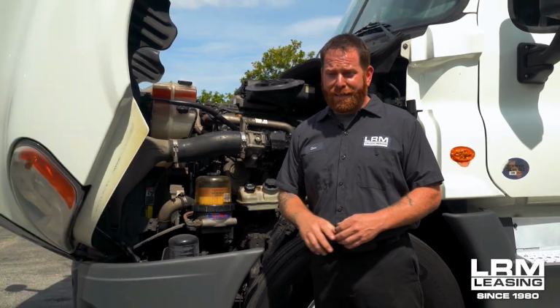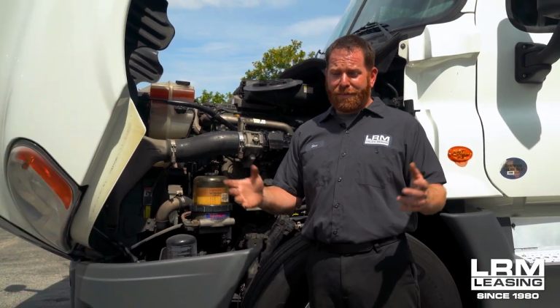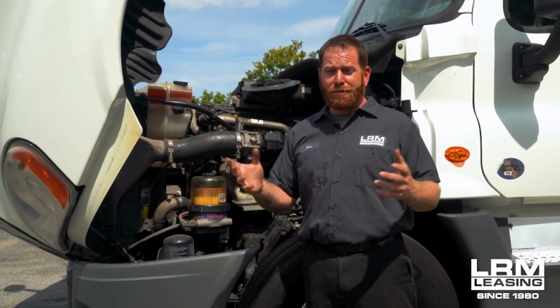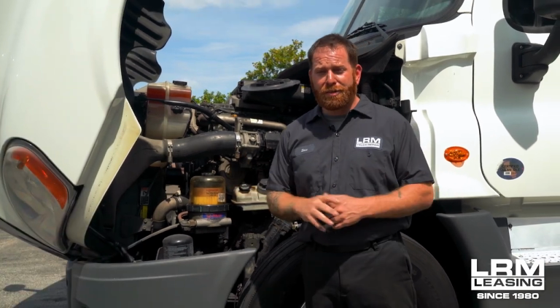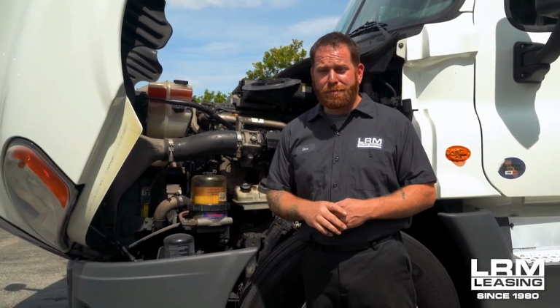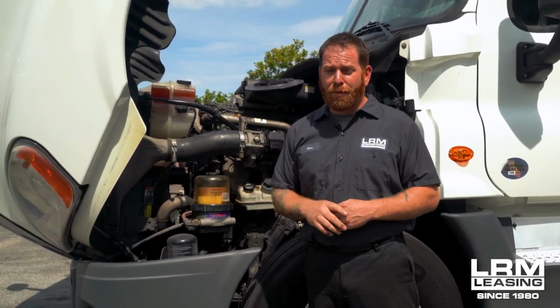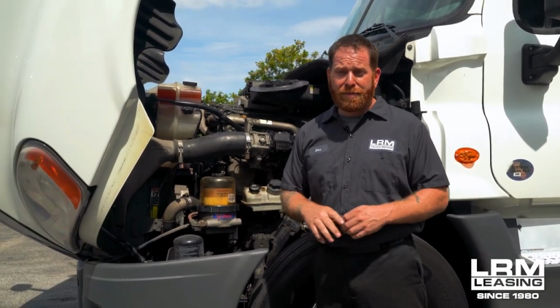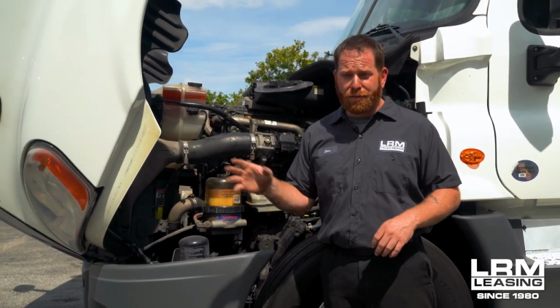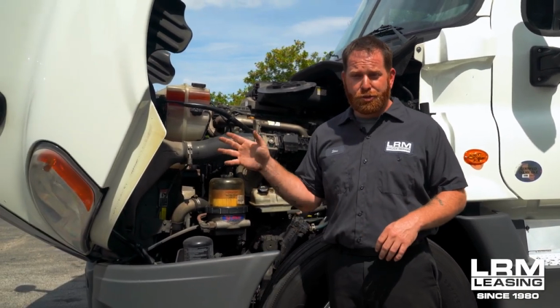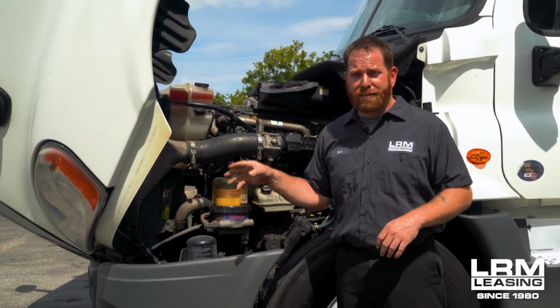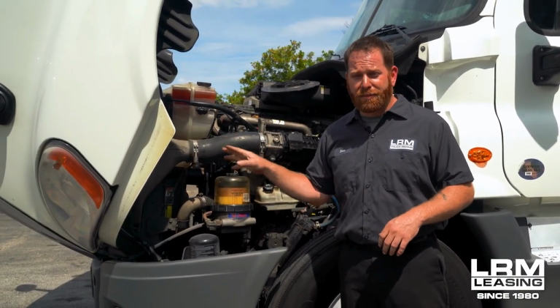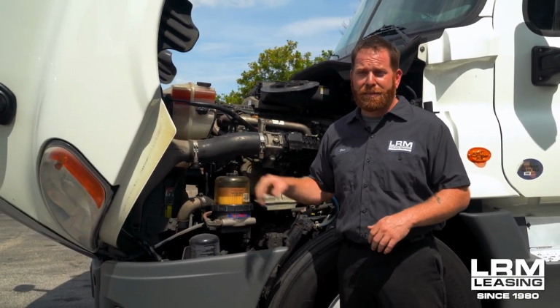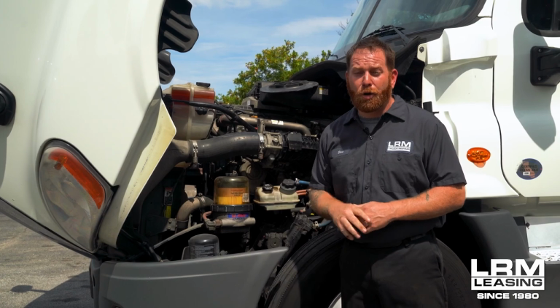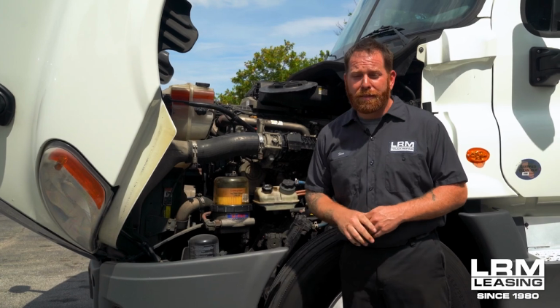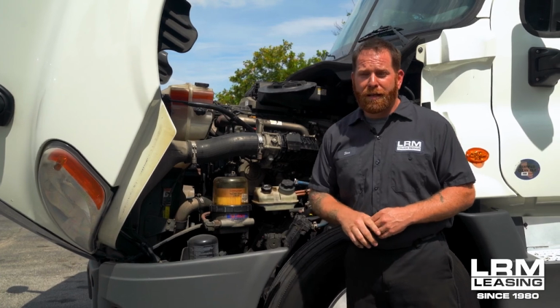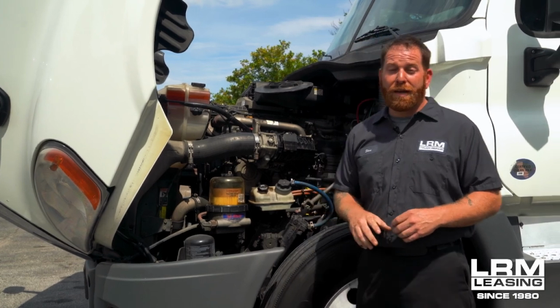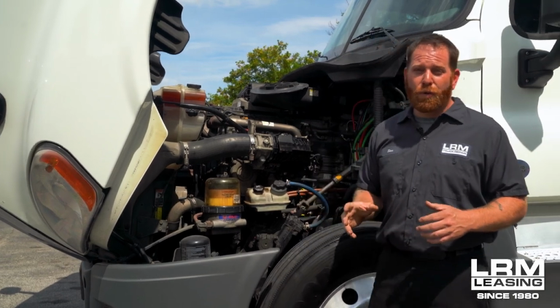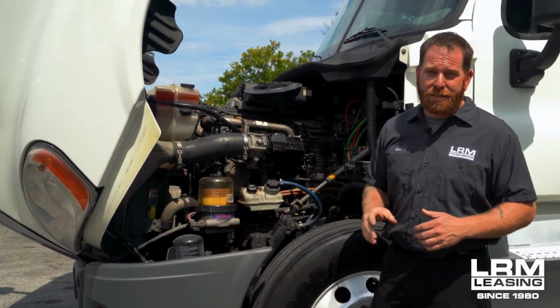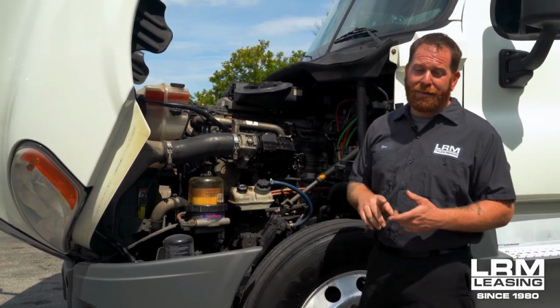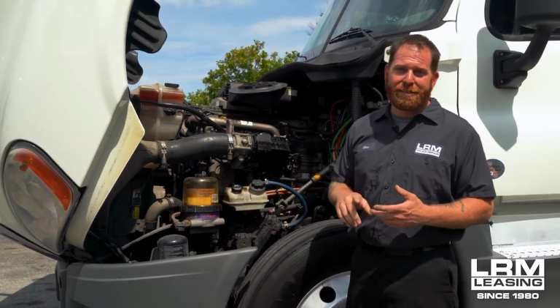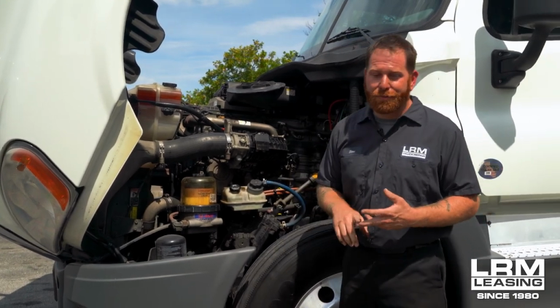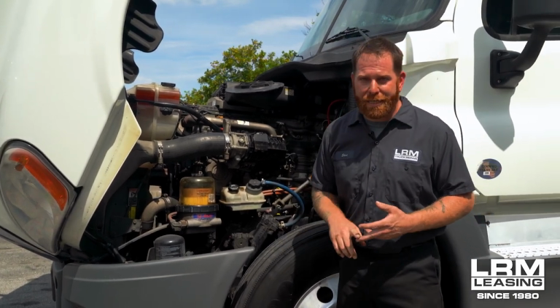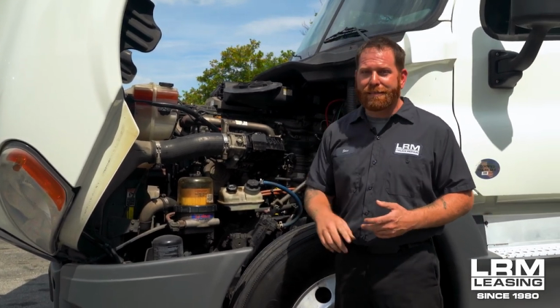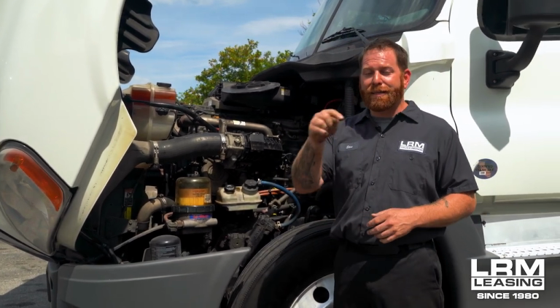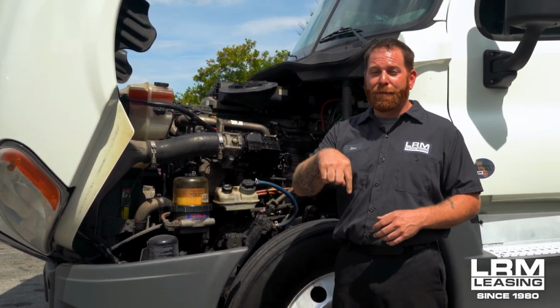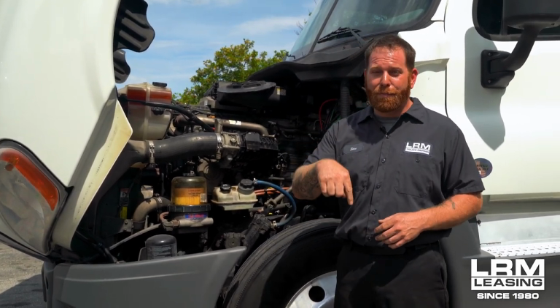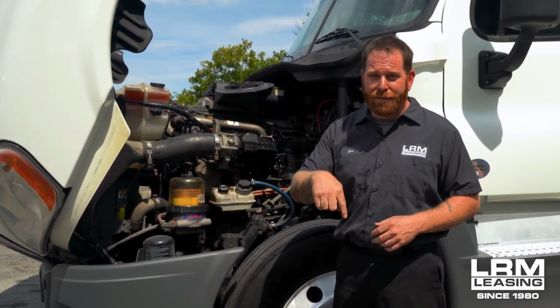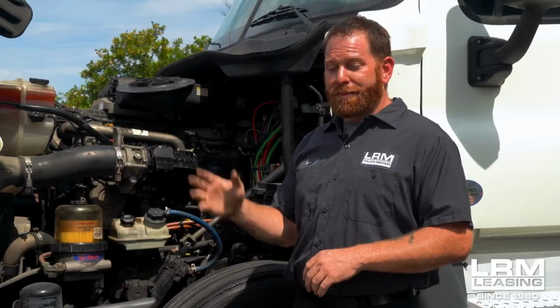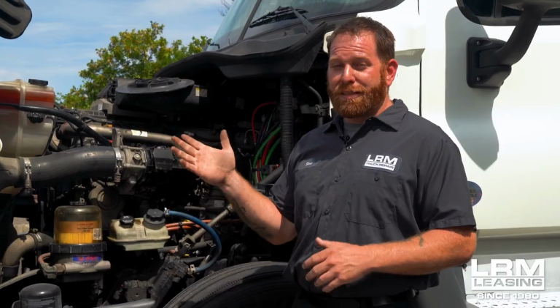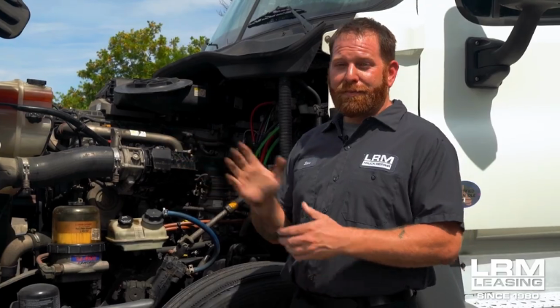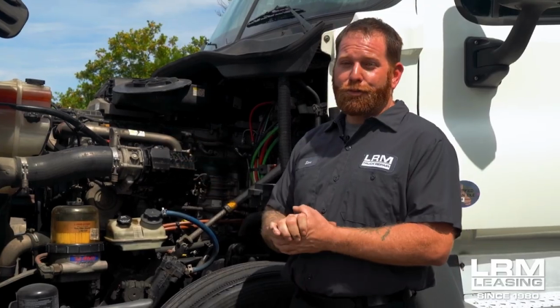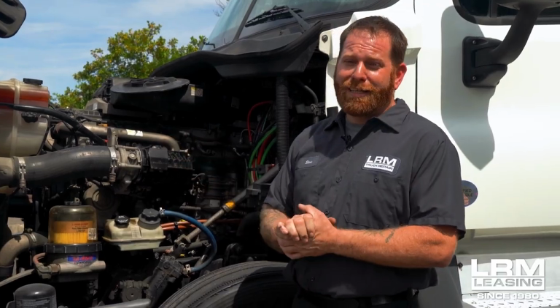Thank you for spending some time. I hope these little tricks and tips help. If you have any questions about AC or overheating, please leave me a comment below. This is Steve — have a great day.